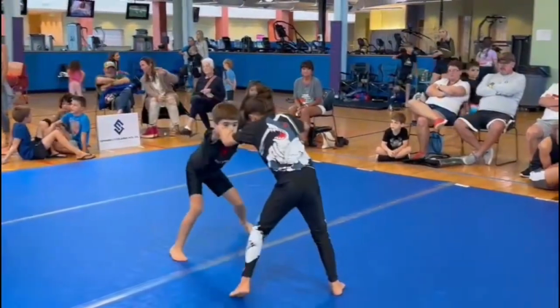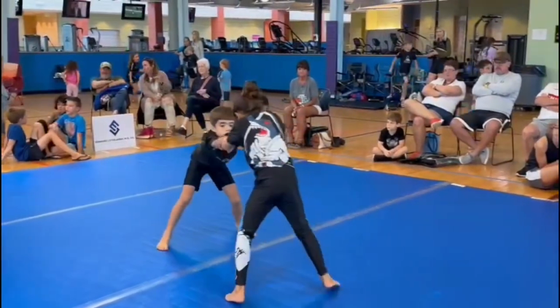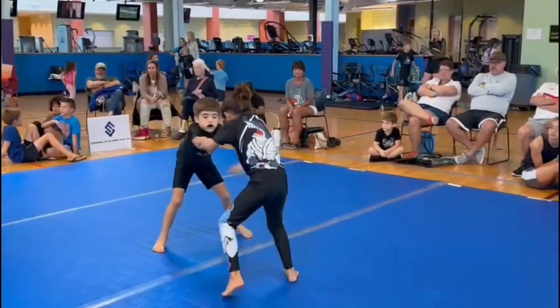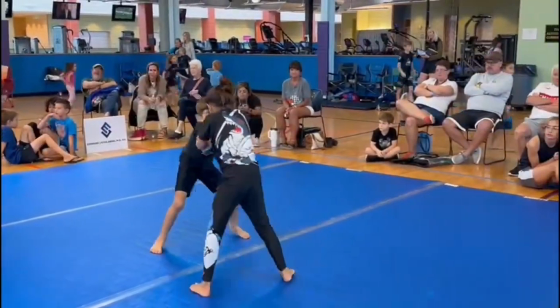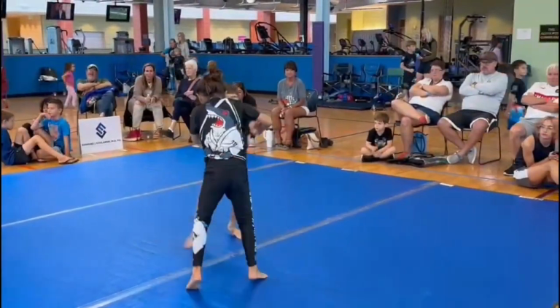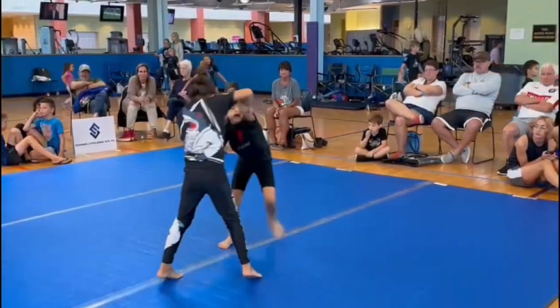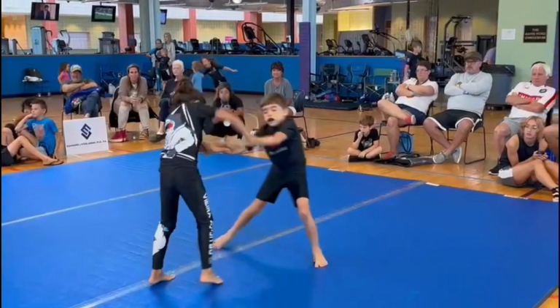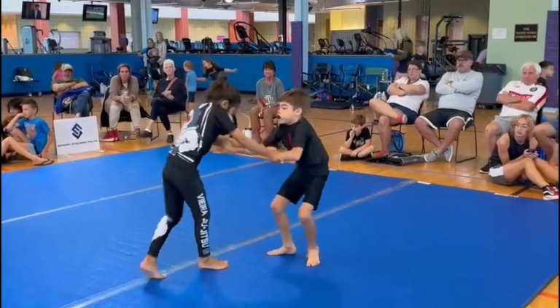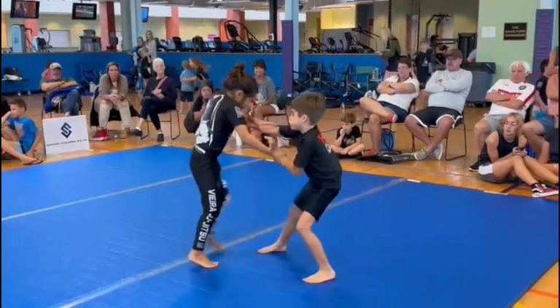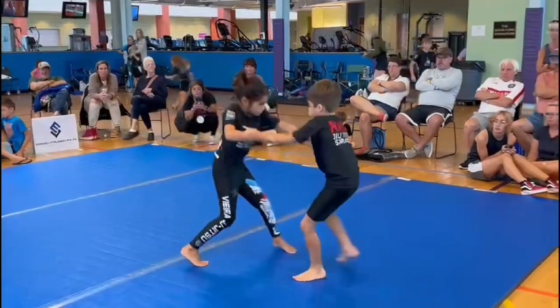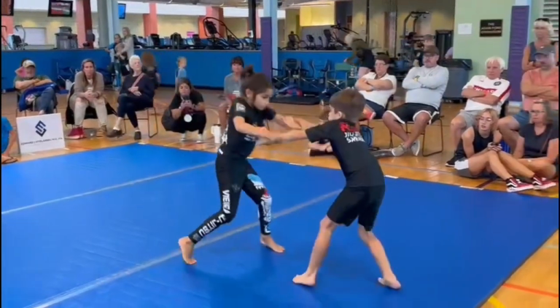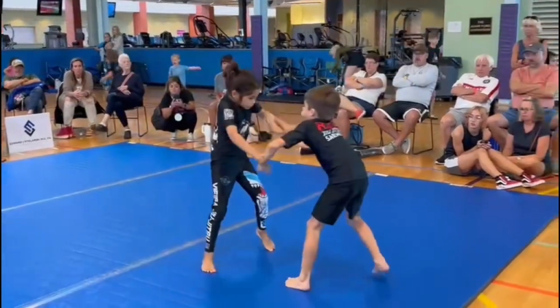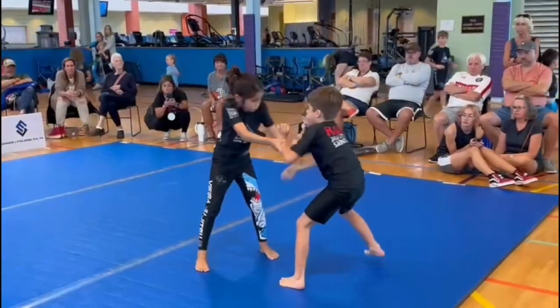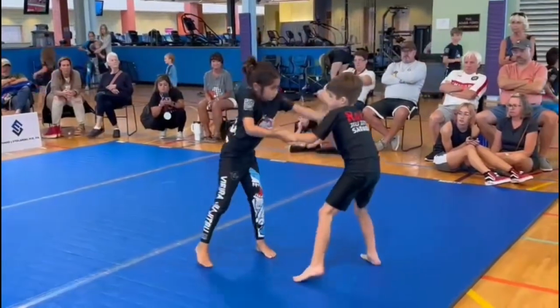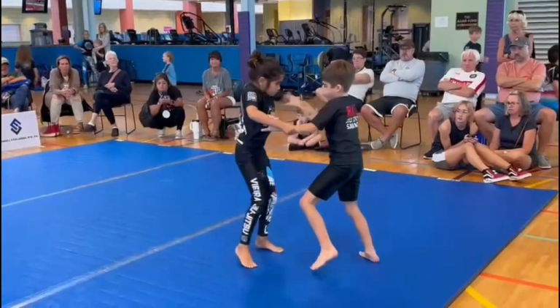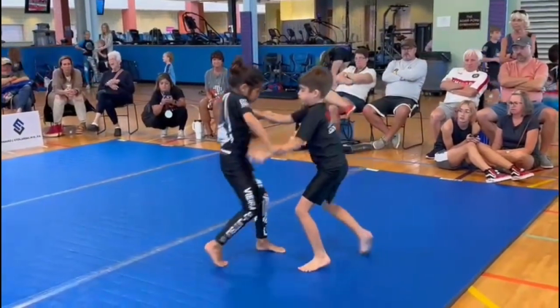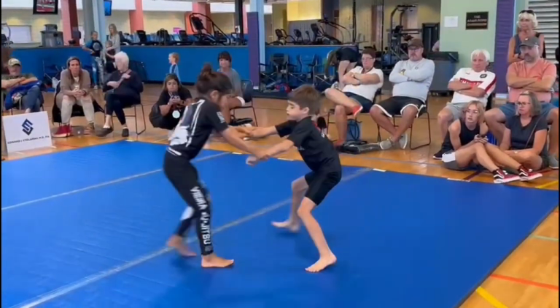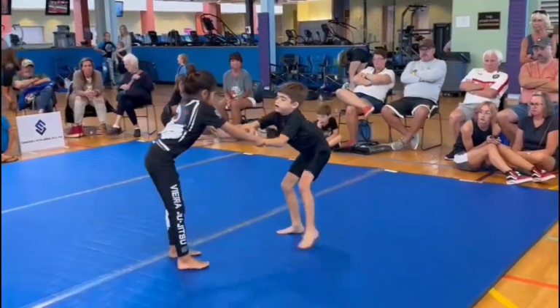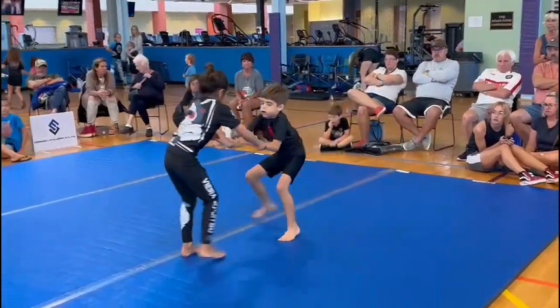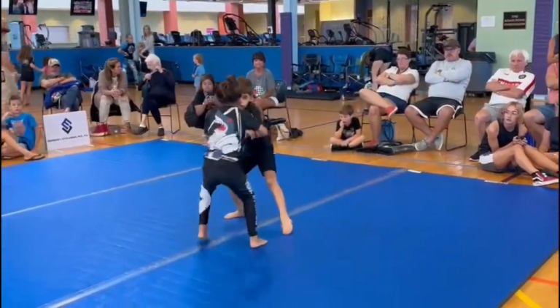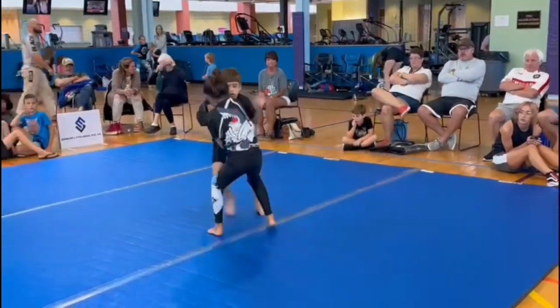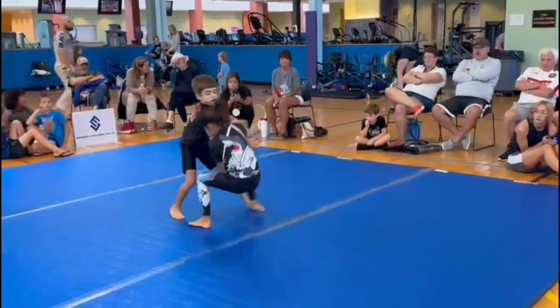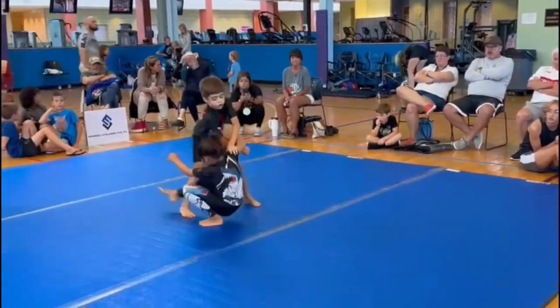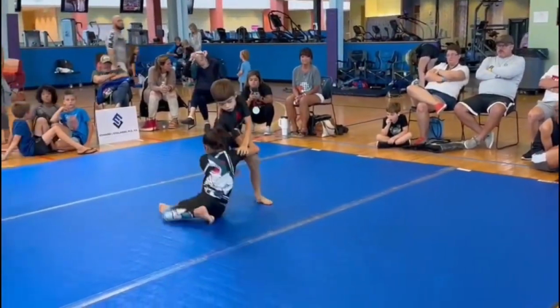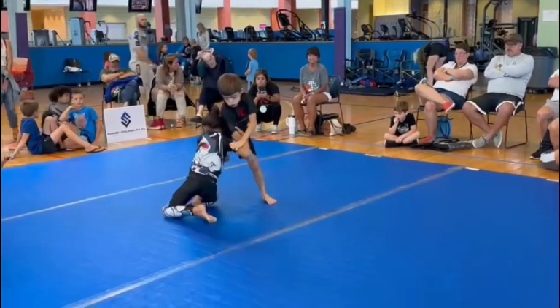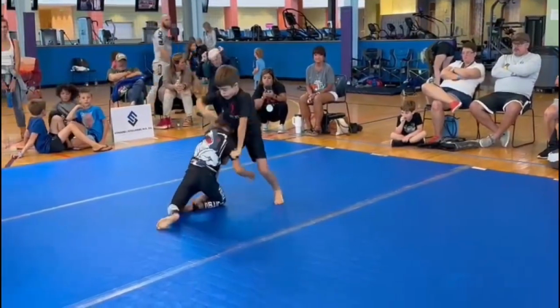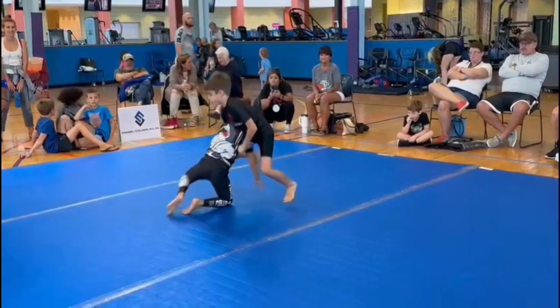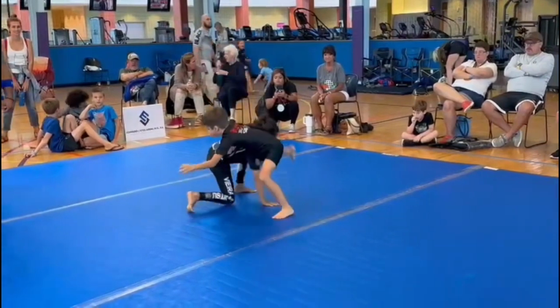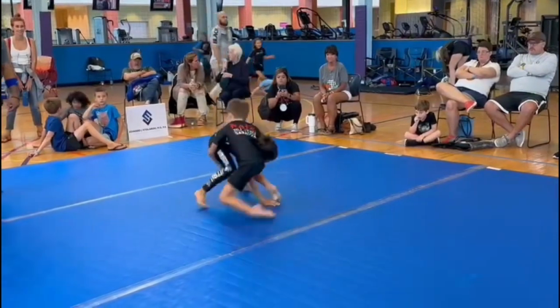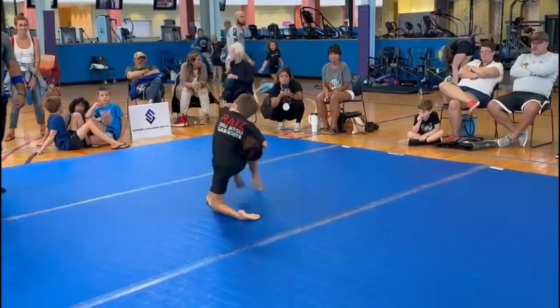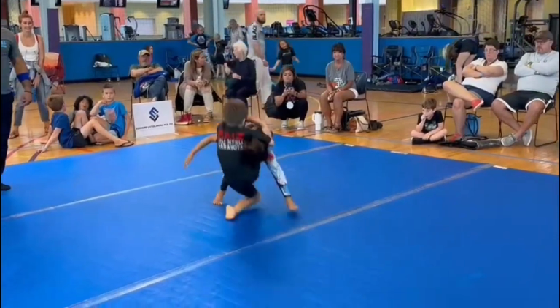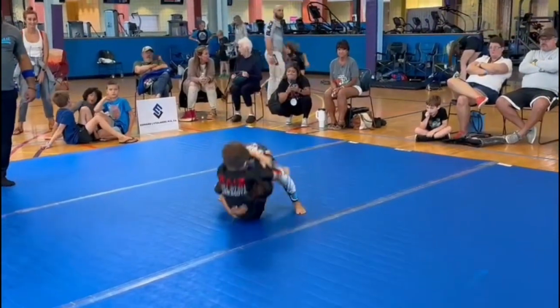Grab that elbow, pull it in. There you go, nice, nice.